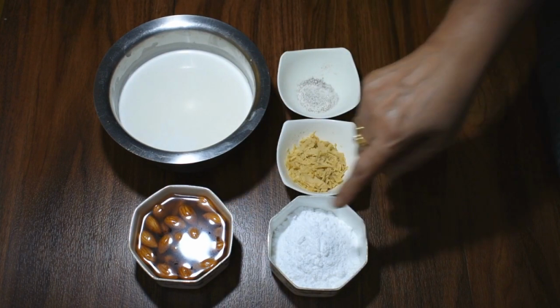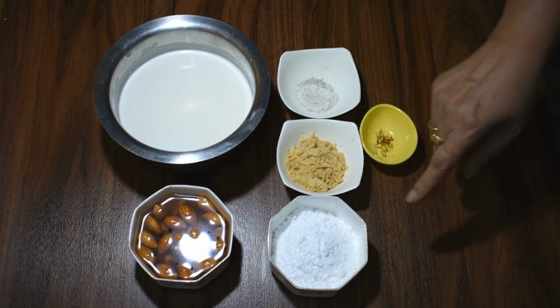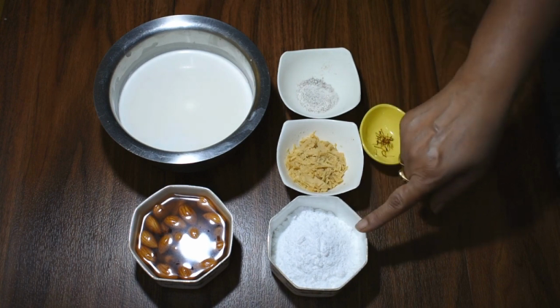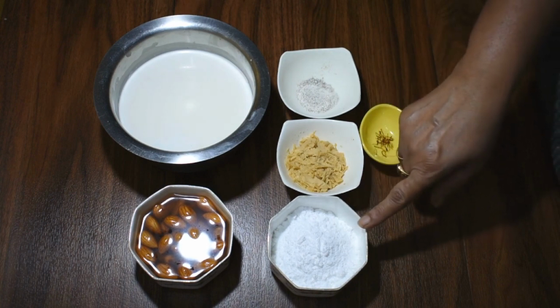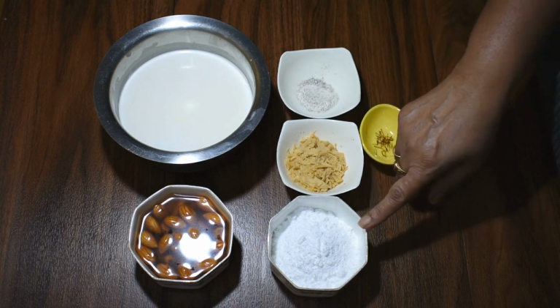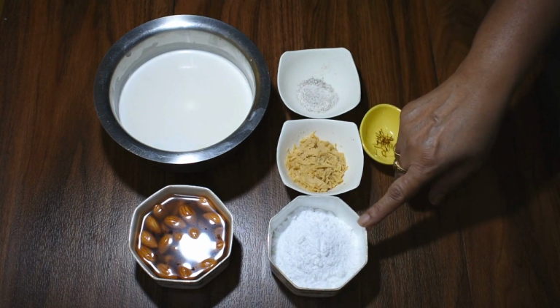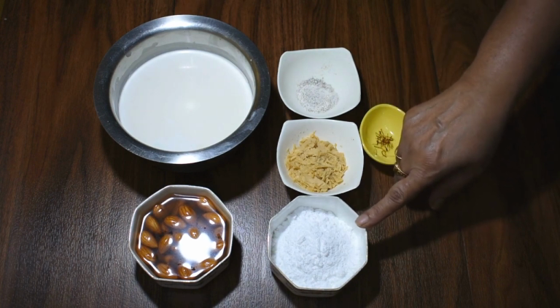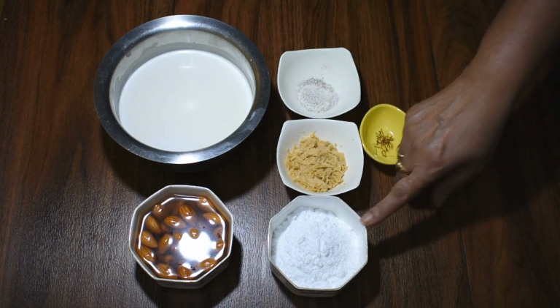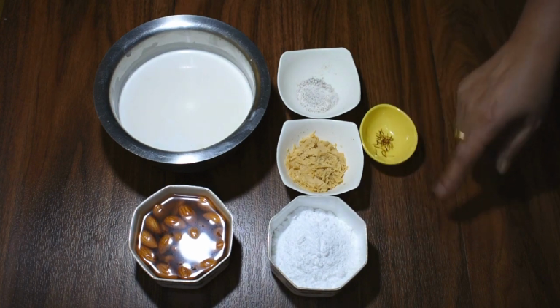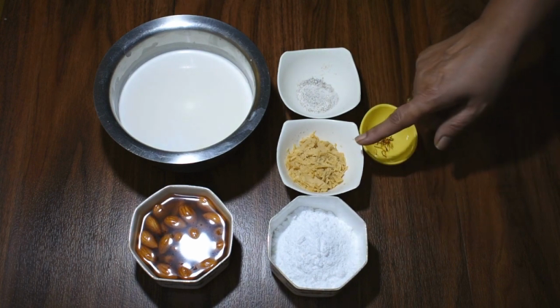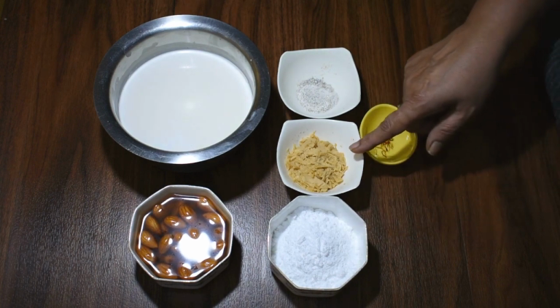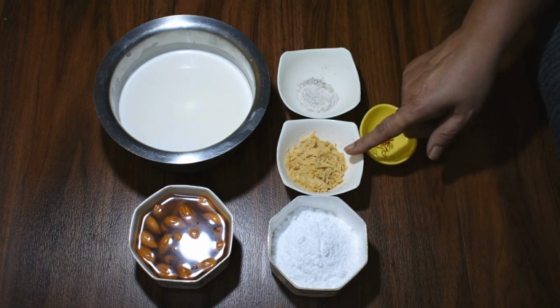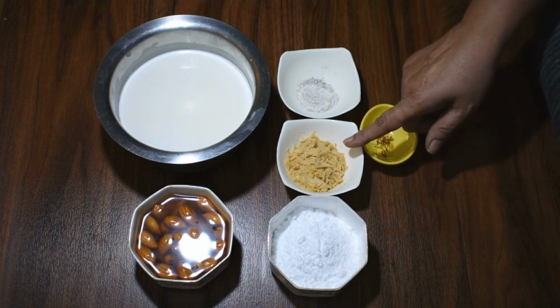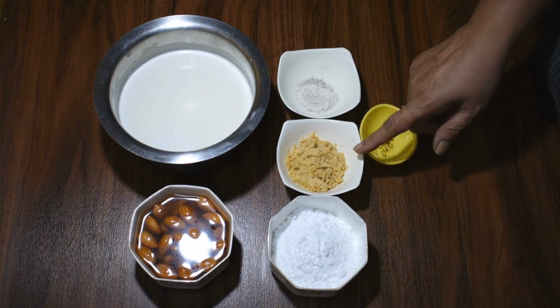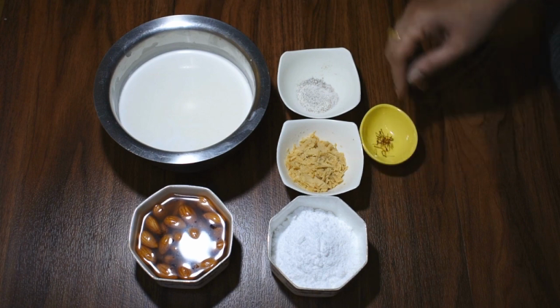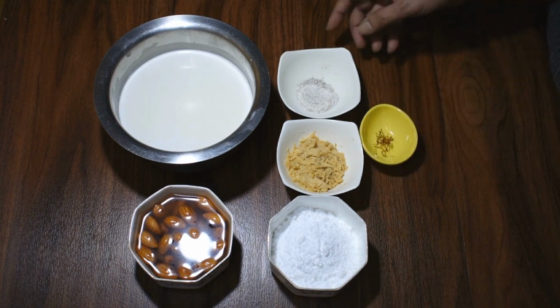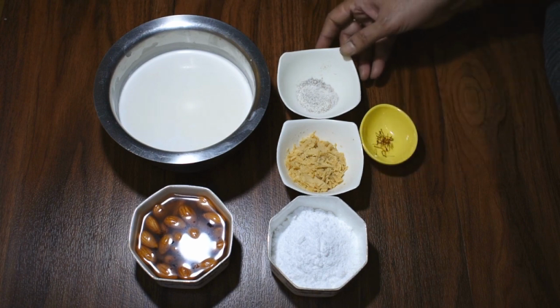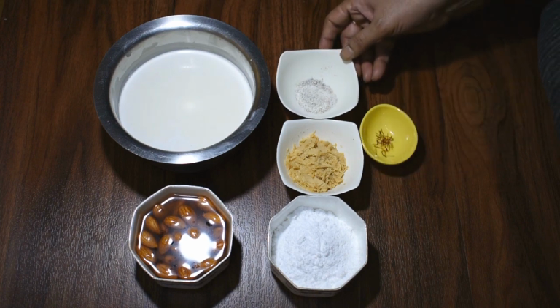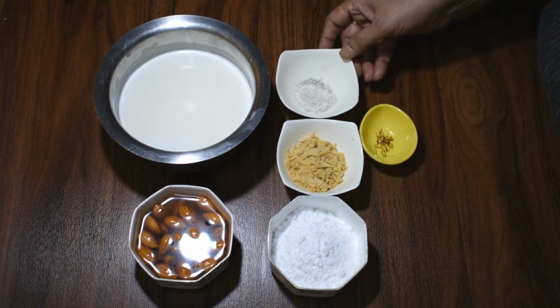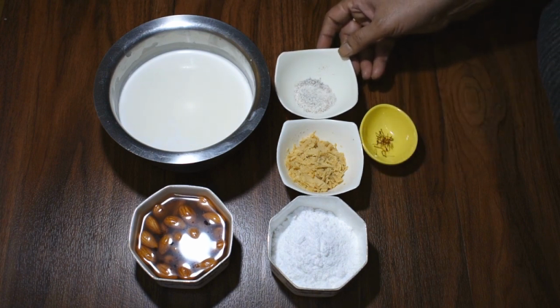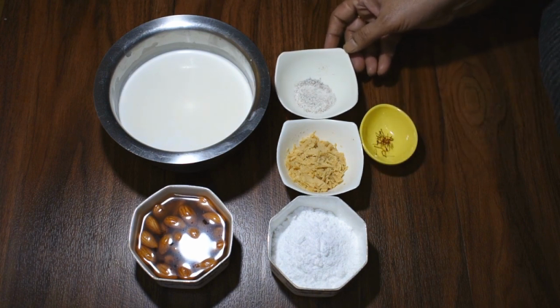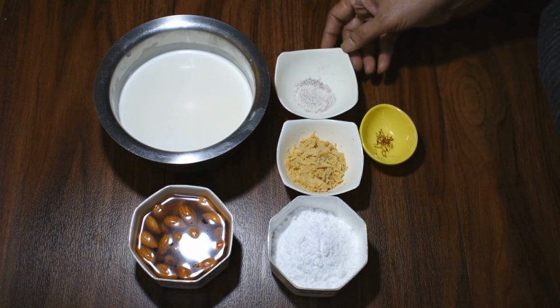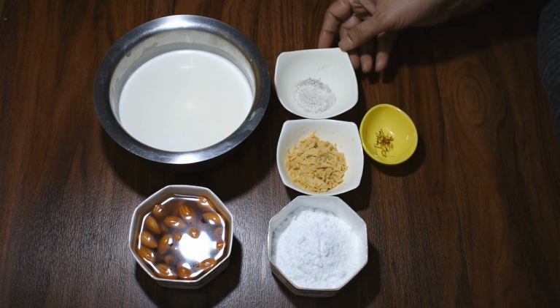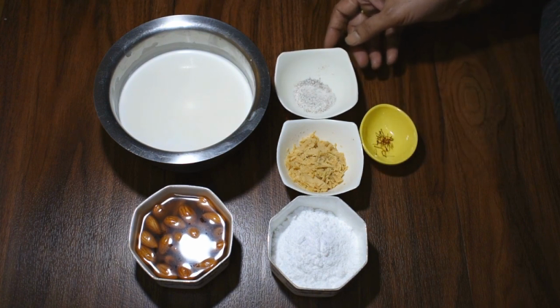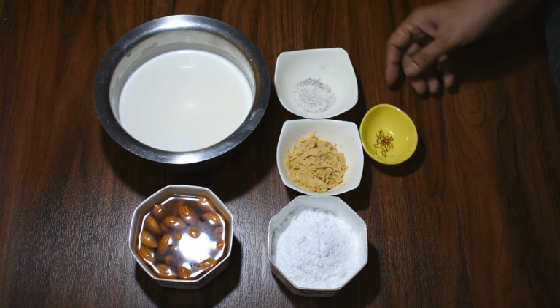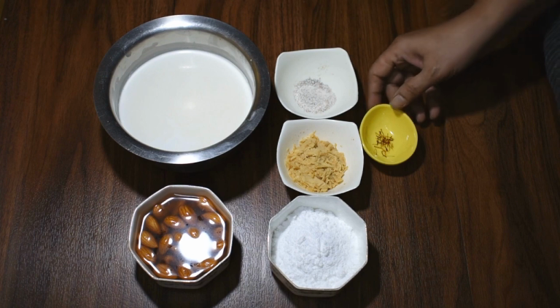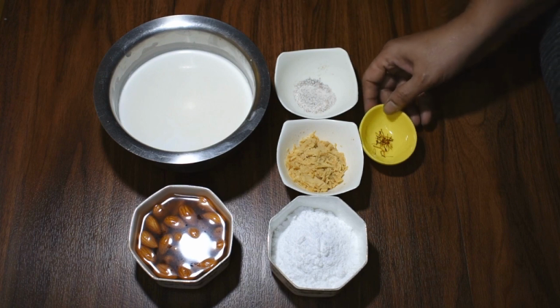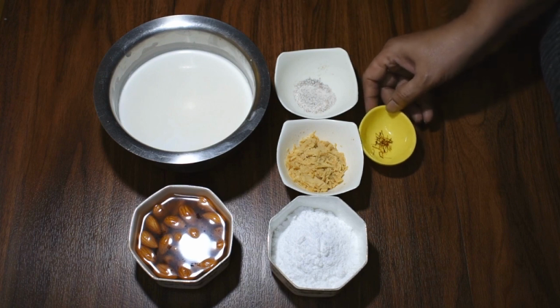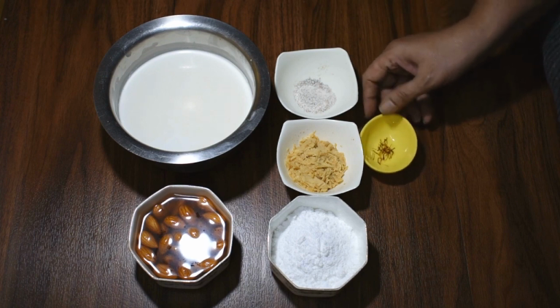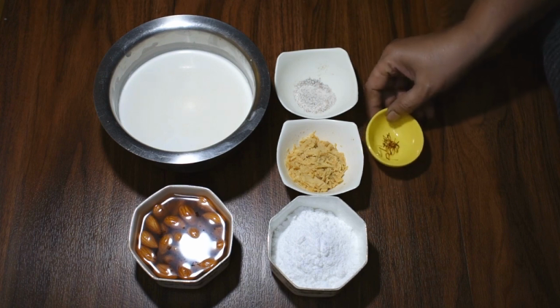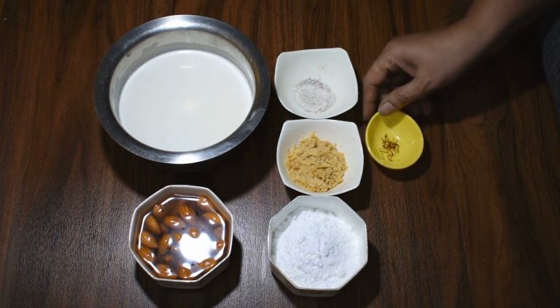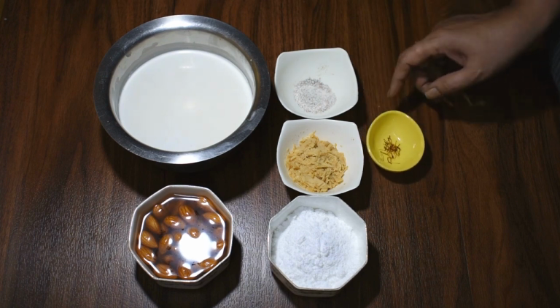We have added 4 tablespoons of powder sugar, 2 tablespoons of milk, 1 teaspoon of honey powder, and a pinch of saffron, which we will add to the water.